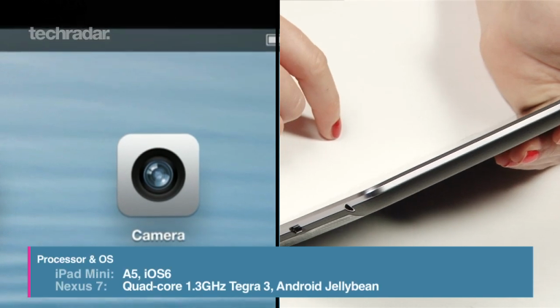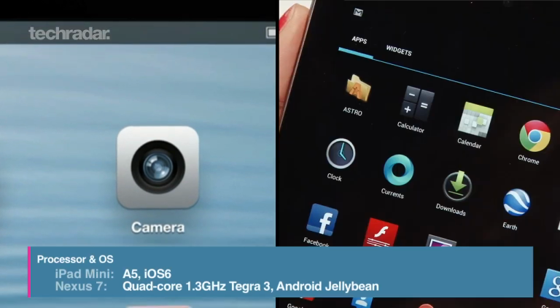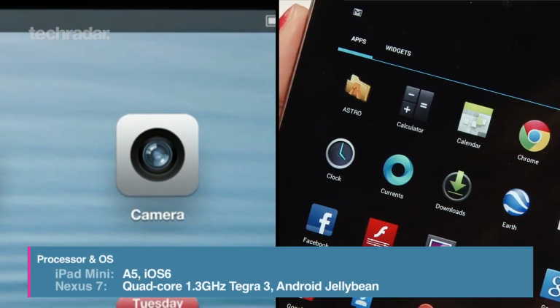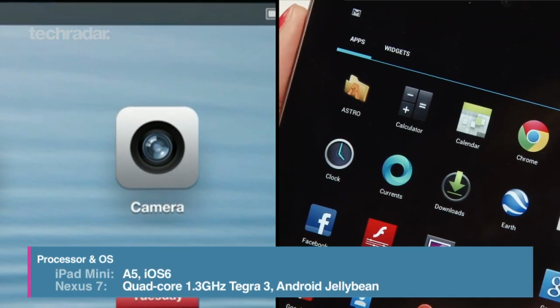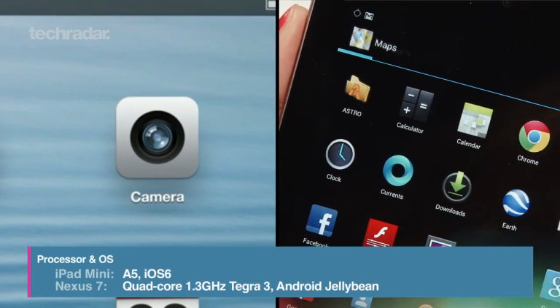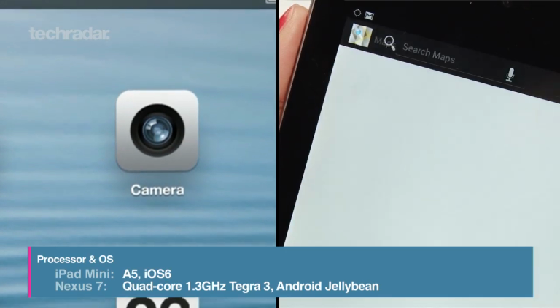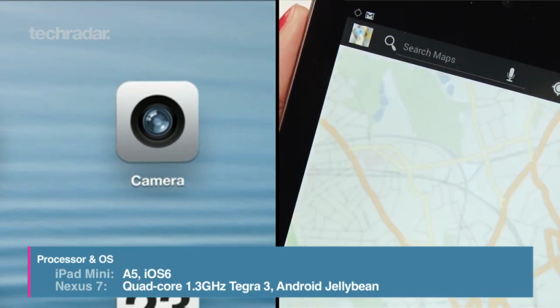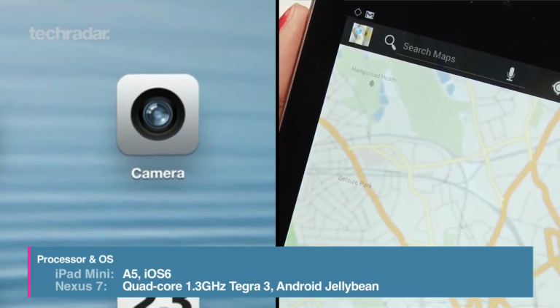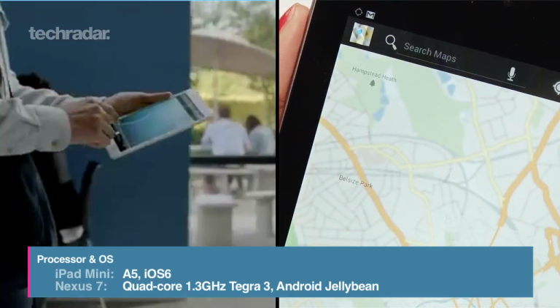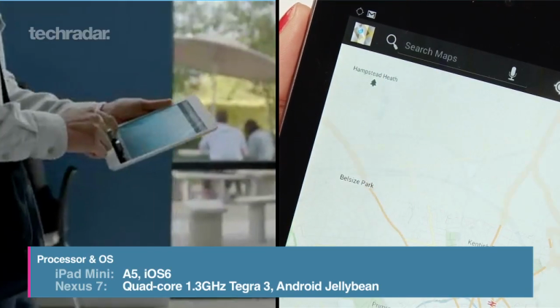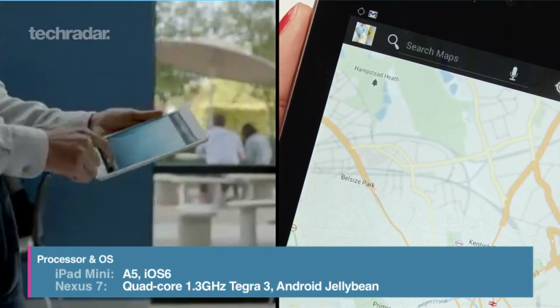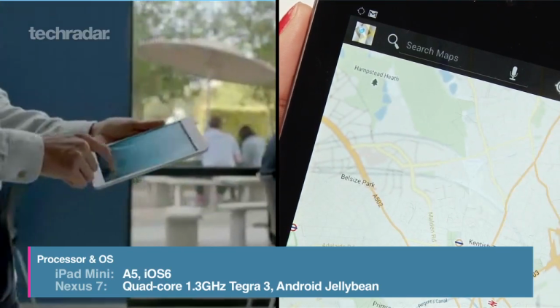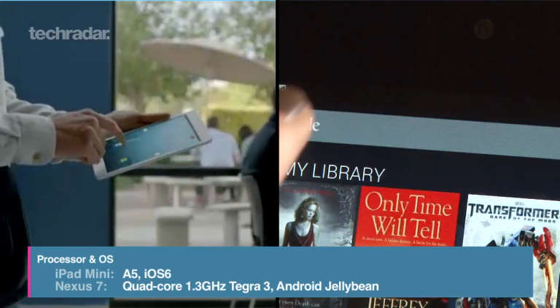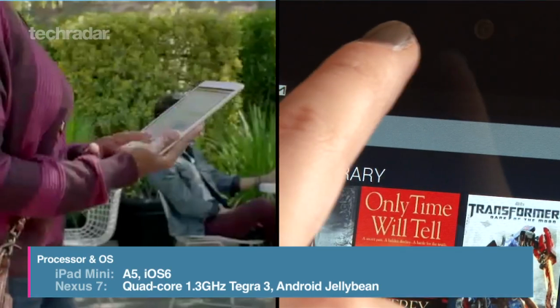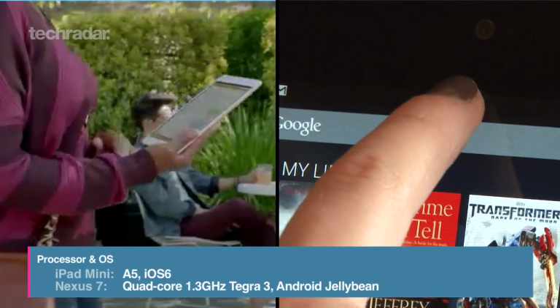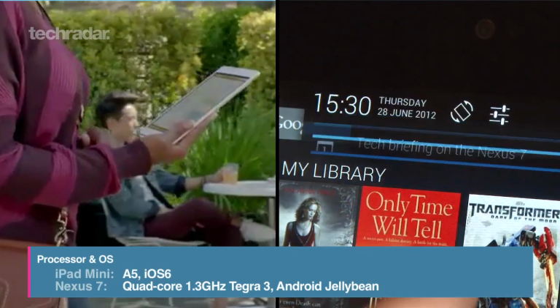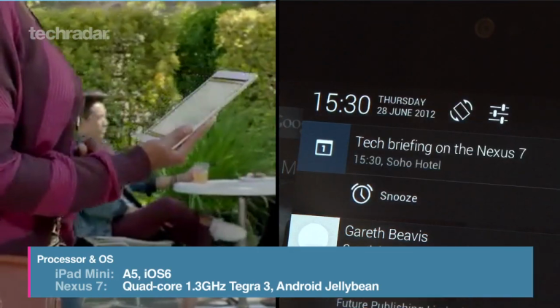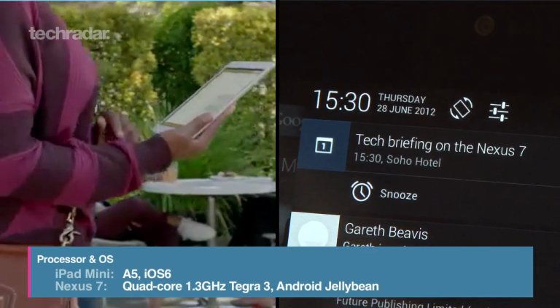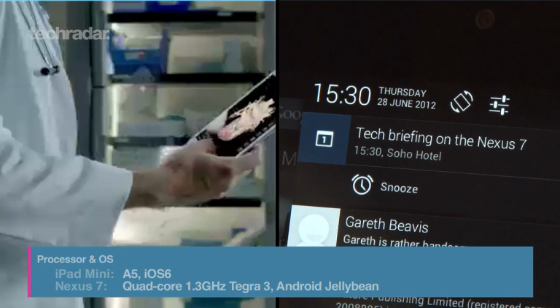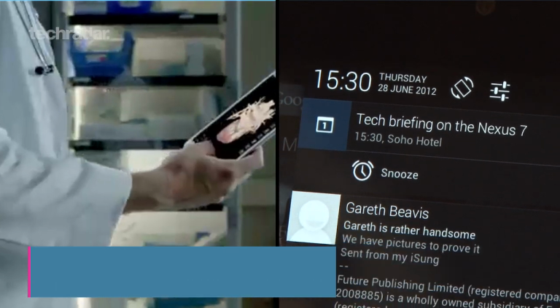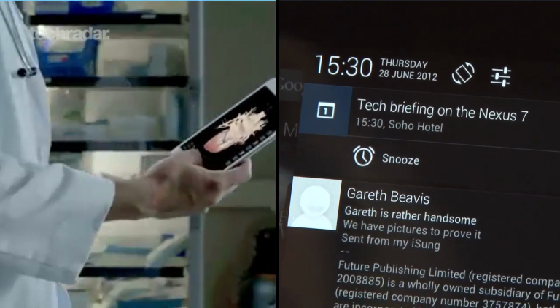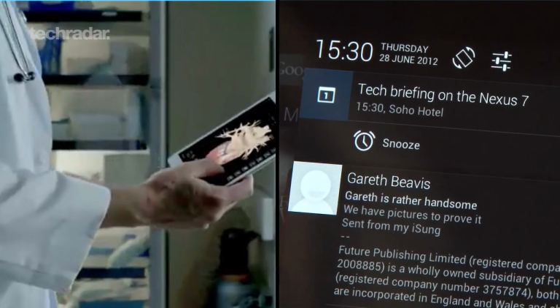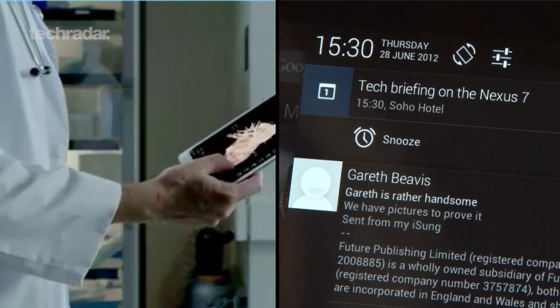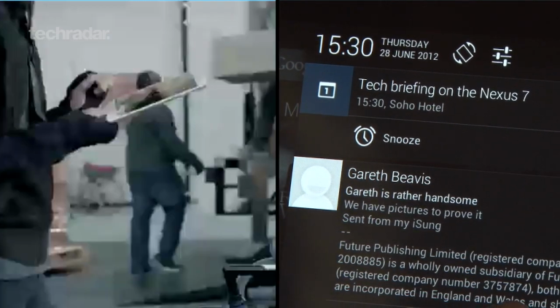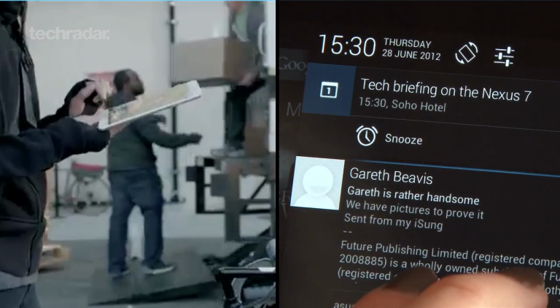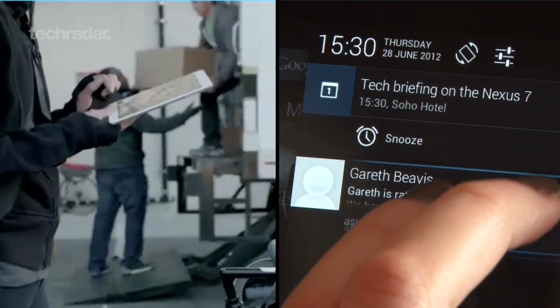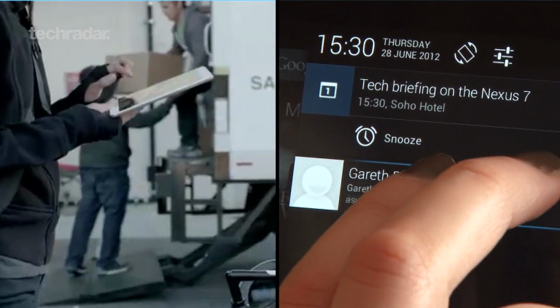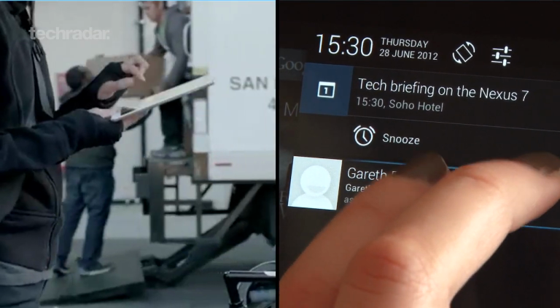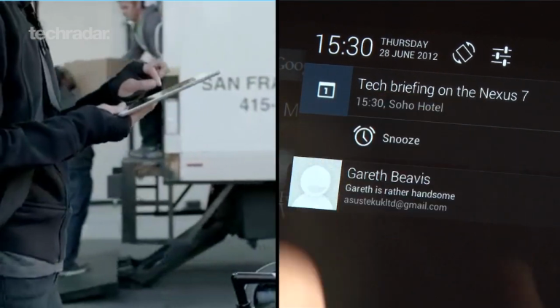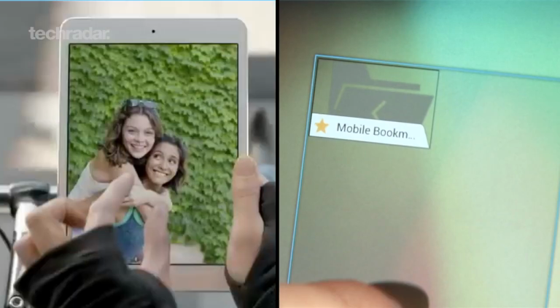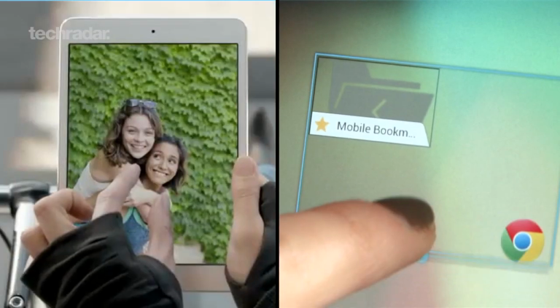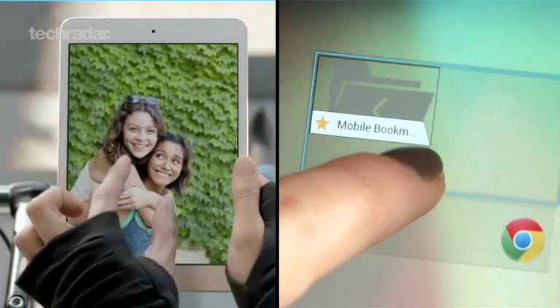The iPad mini will run iOS 6 off of an A5 chip, whereas the Nexus 7 comes with Android Jellybean and has a quad-core Tegra 3 processor under the hood.